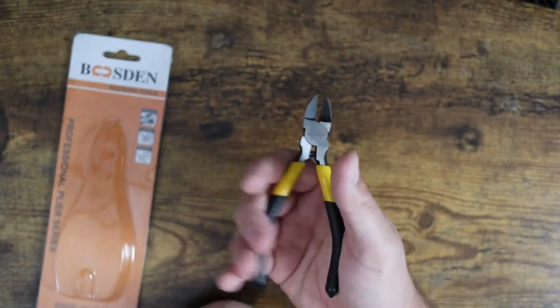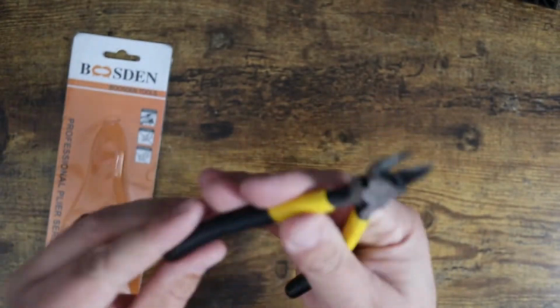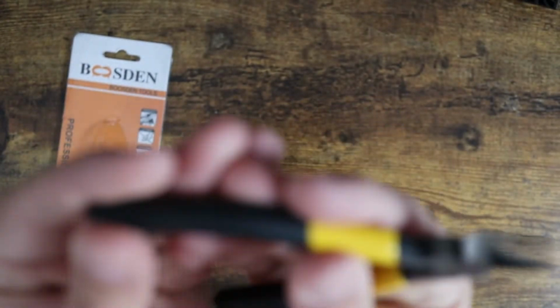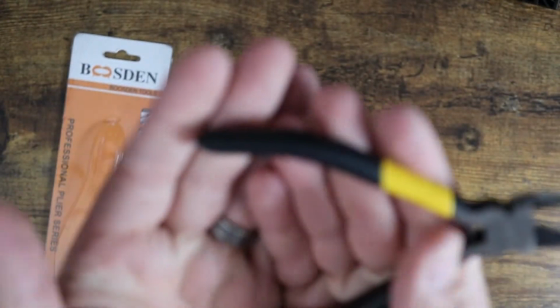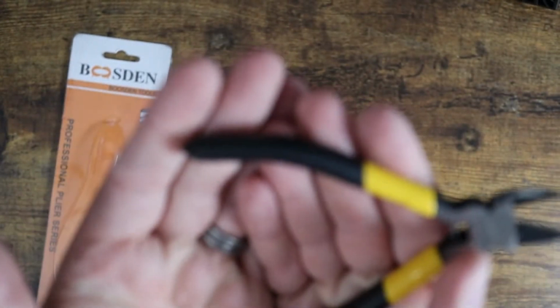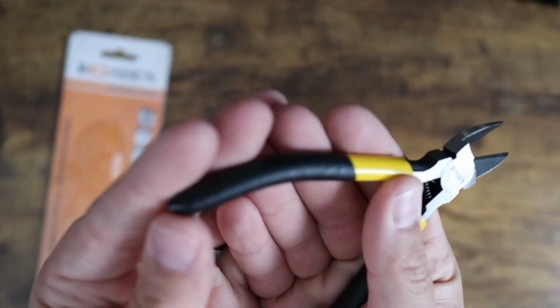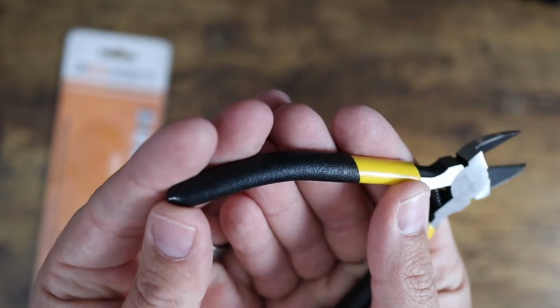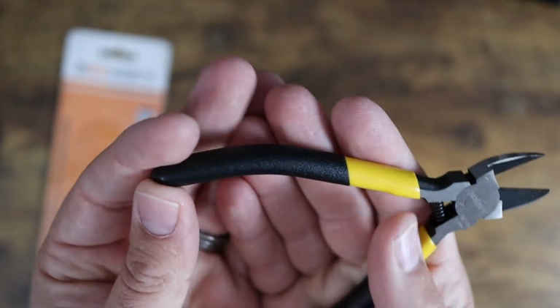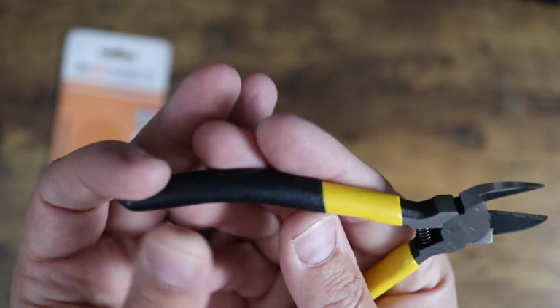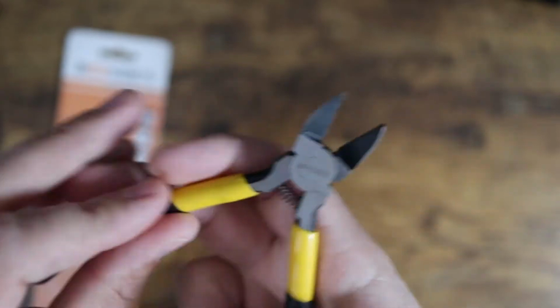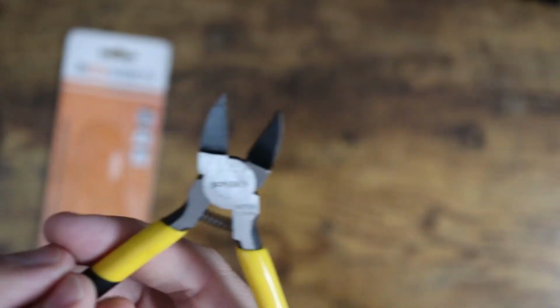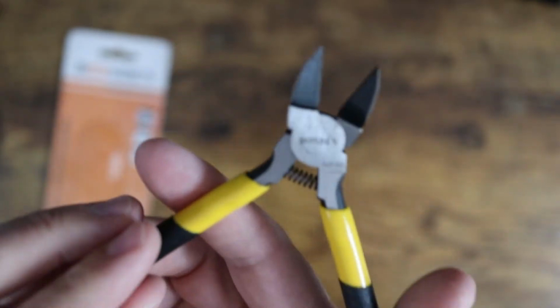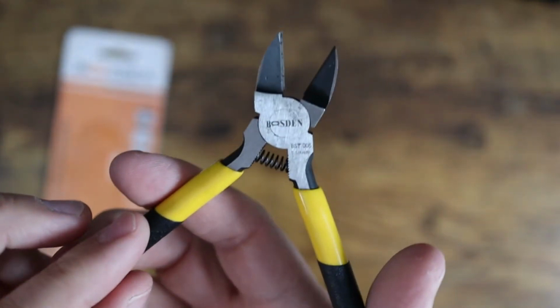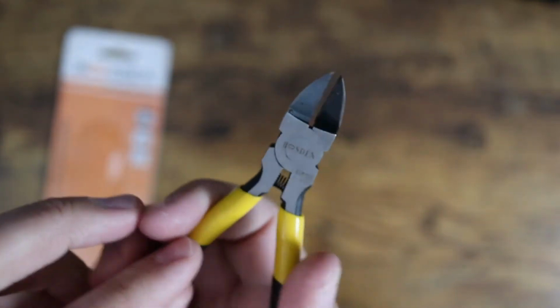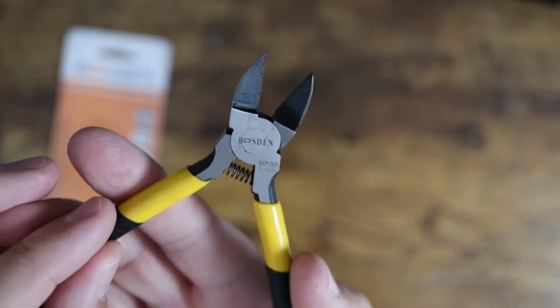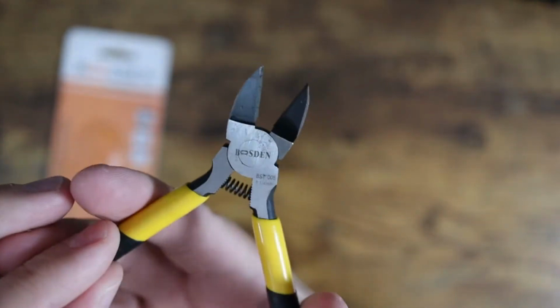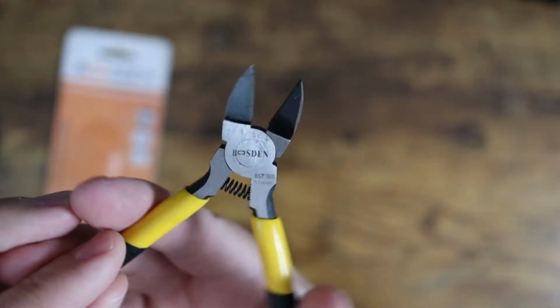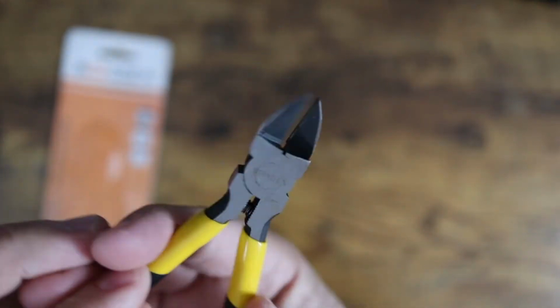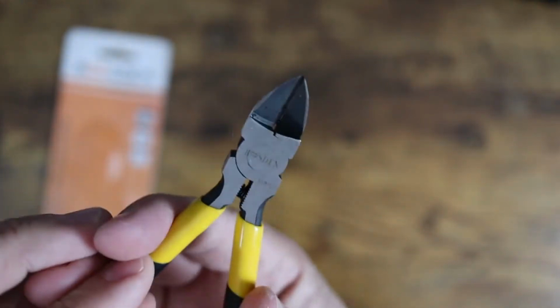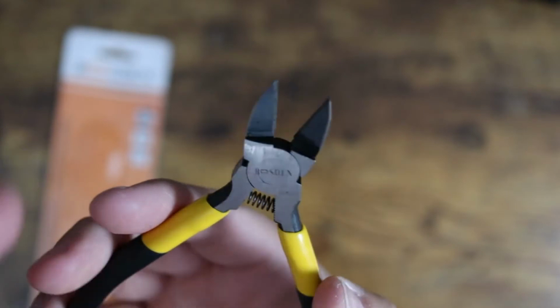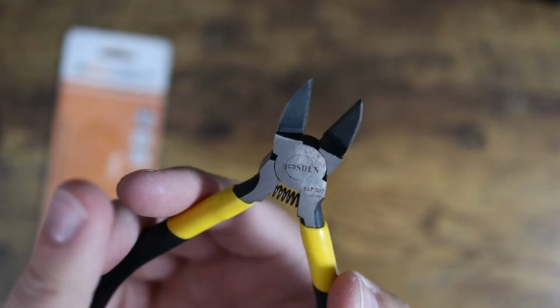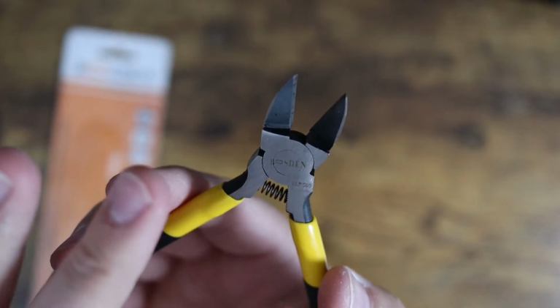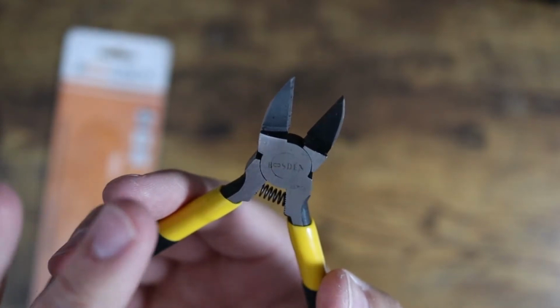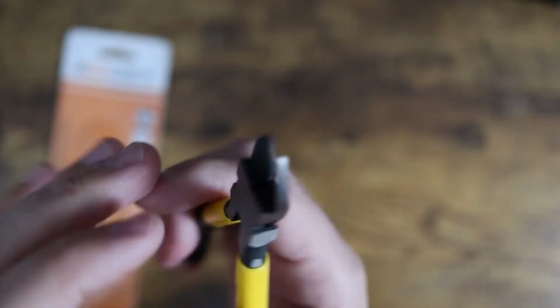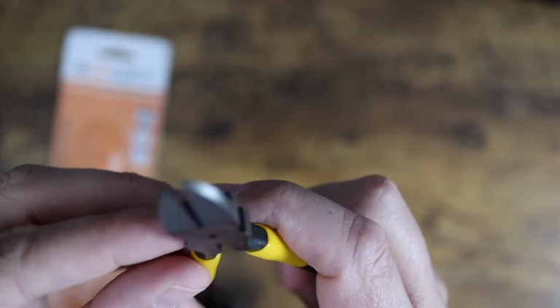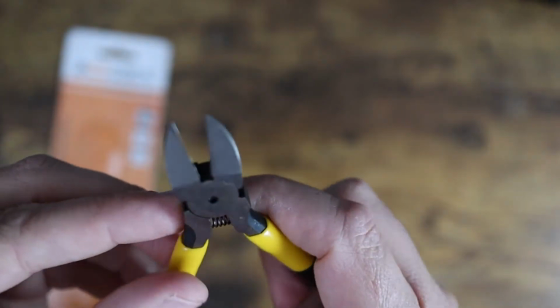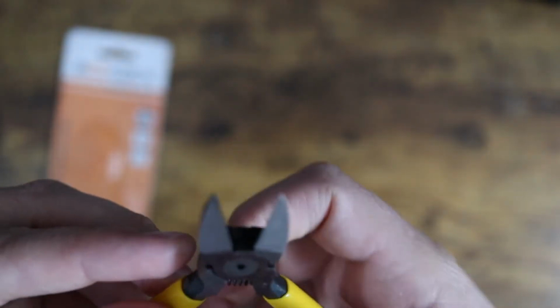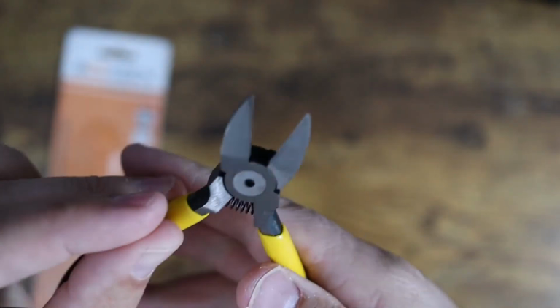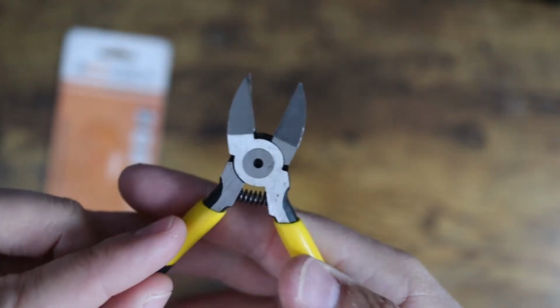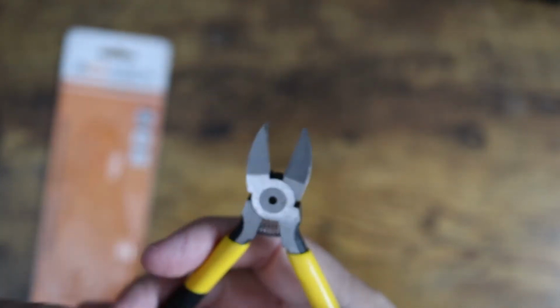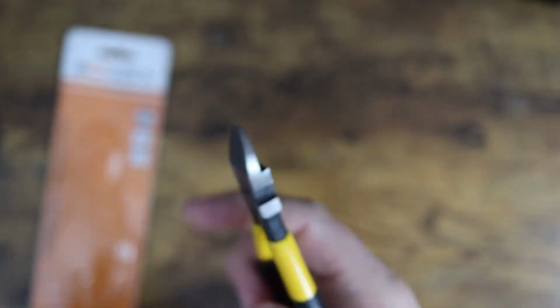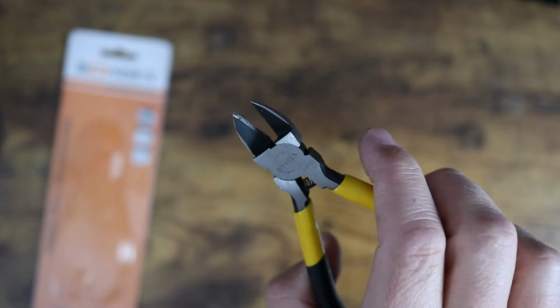They have nice rubberized textured grips on the handles, you can see there. They are spring-loaded, so they have a little spring that kicks them back open, which is really nice — that's one of the main reasons why I got these. They do have a nice sharp blade and they seem really well made.